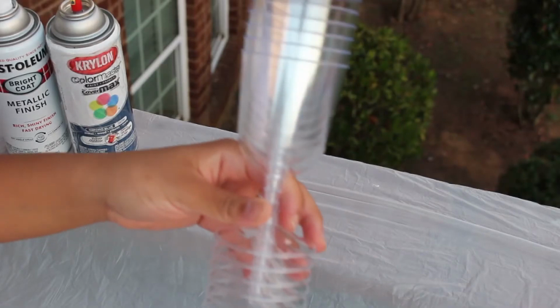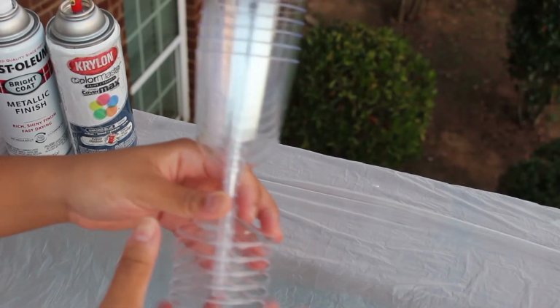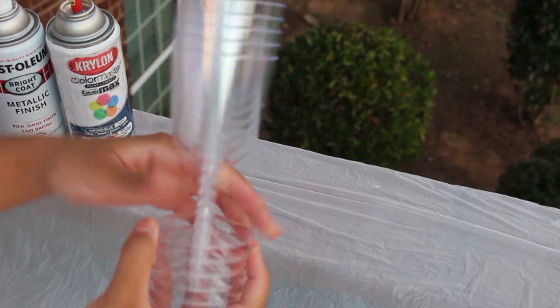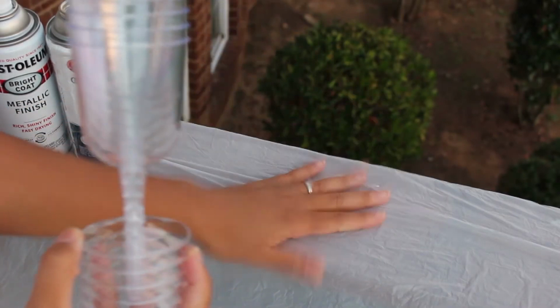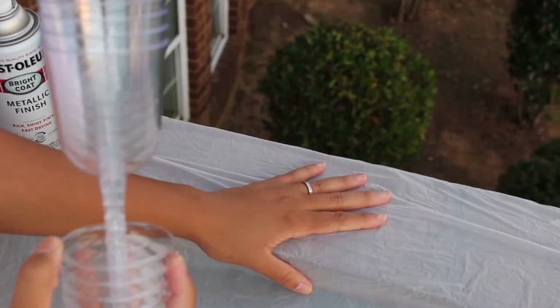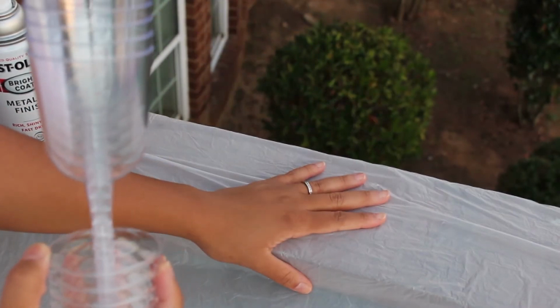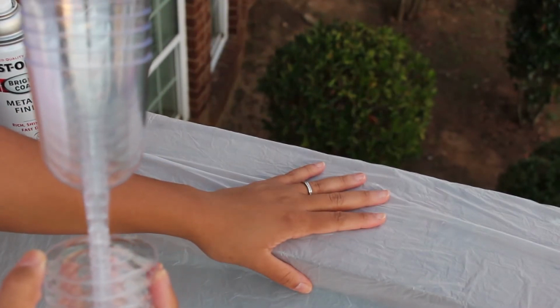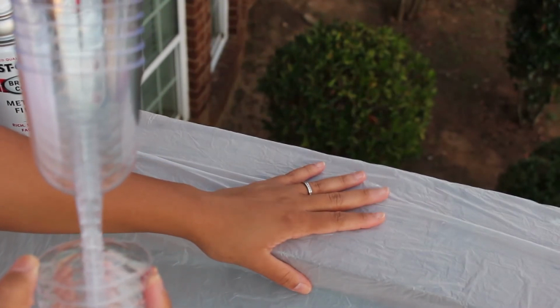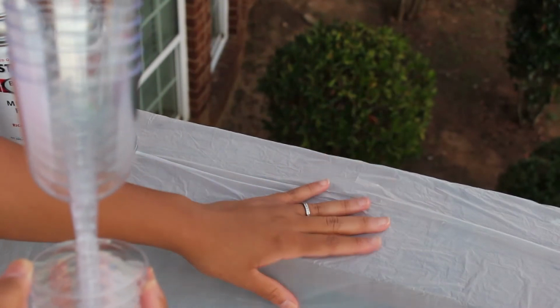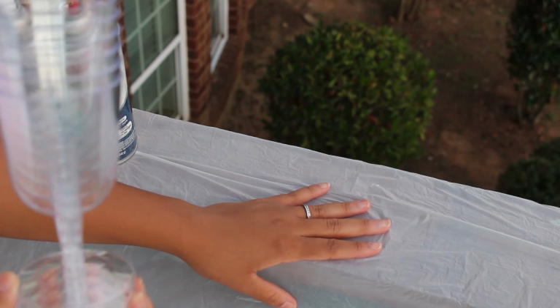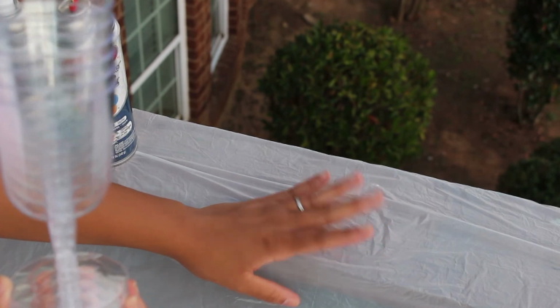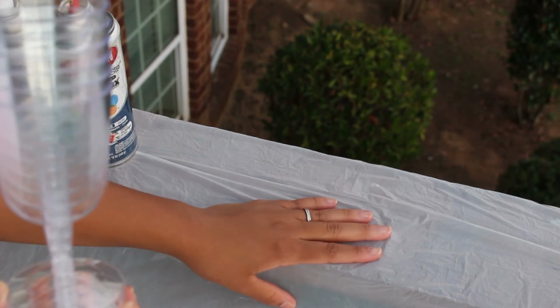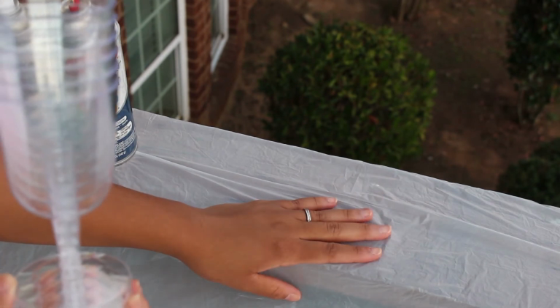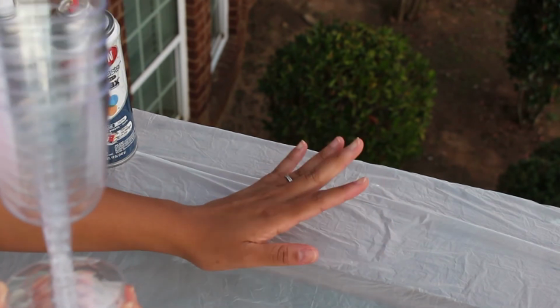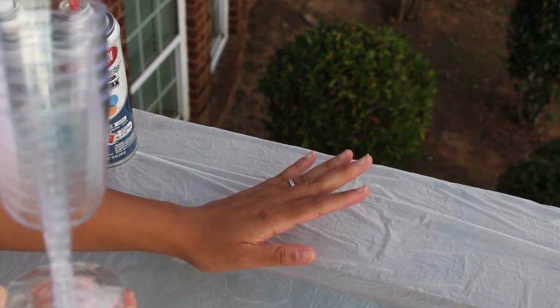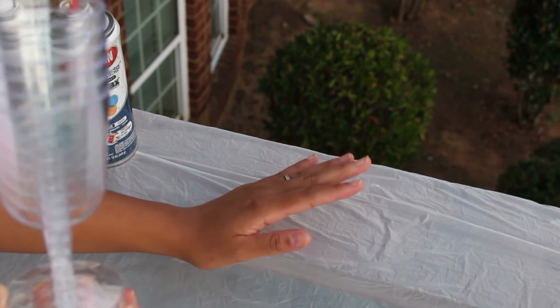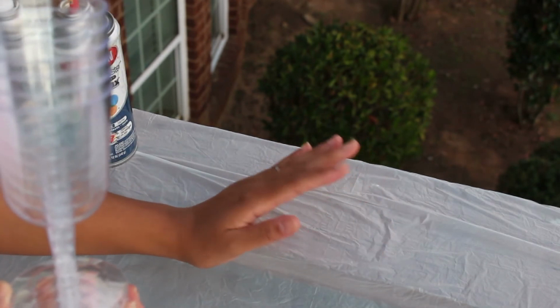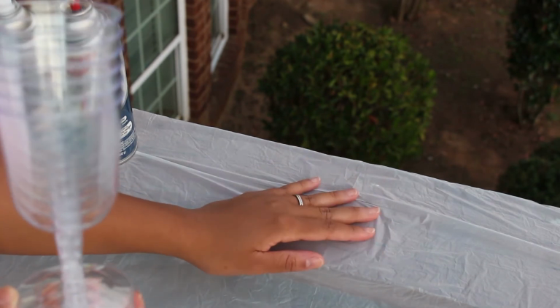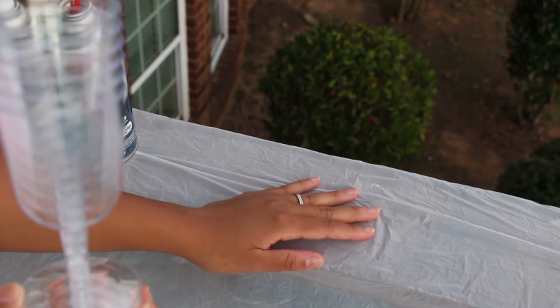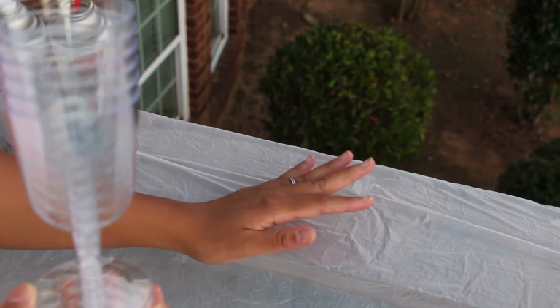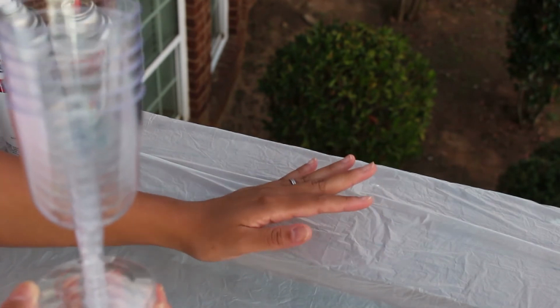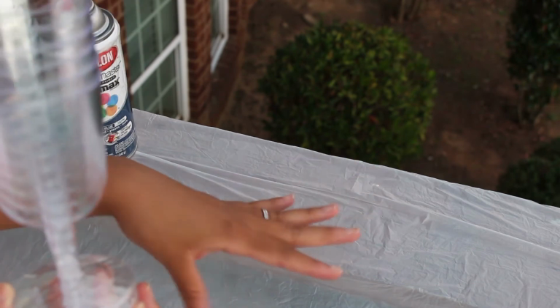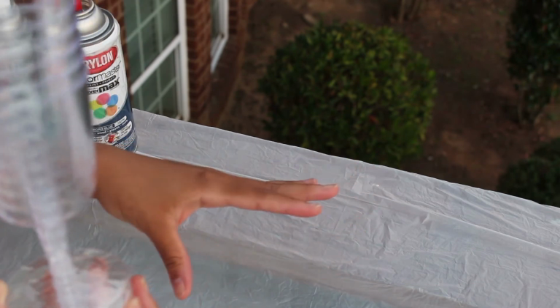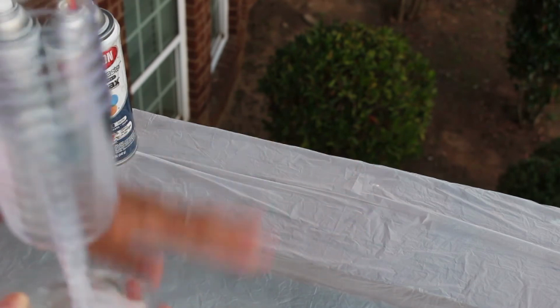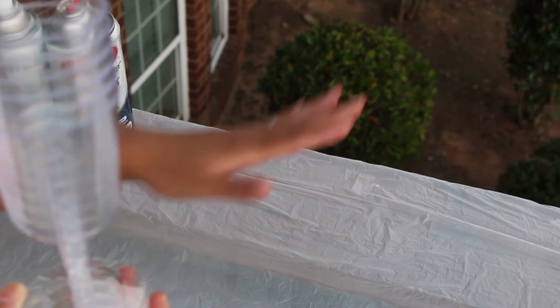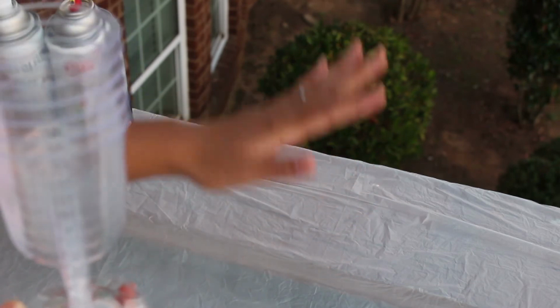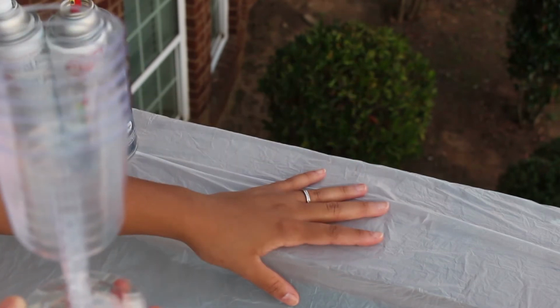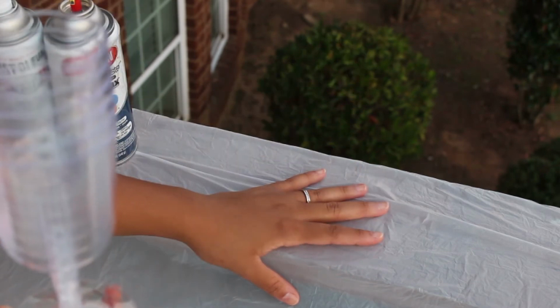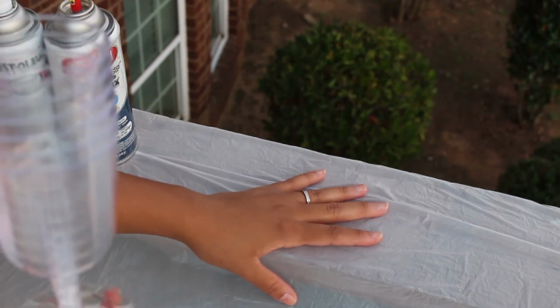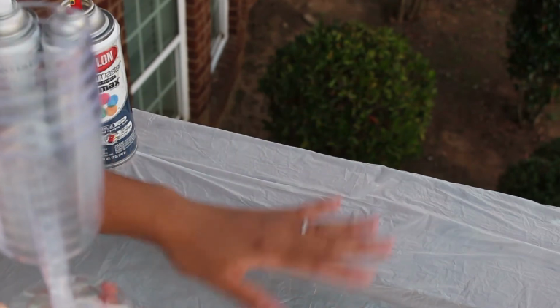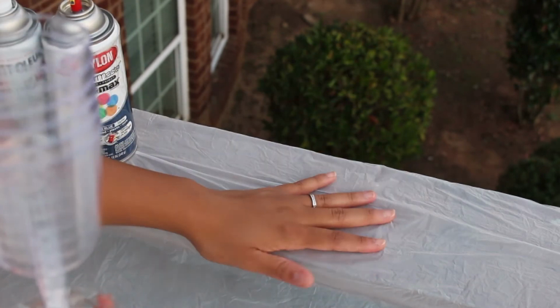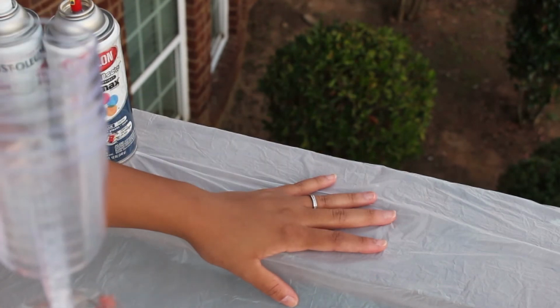Alright guys, so I have masked off the area where I'm actually going to be painting, because you obviously don't want to get paint in places that don't belong. I'm doing this outside, literally on my back deck. I've had my husband mask this off so we don't mess up our pretty paint.